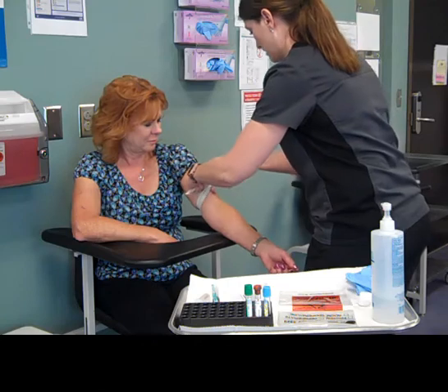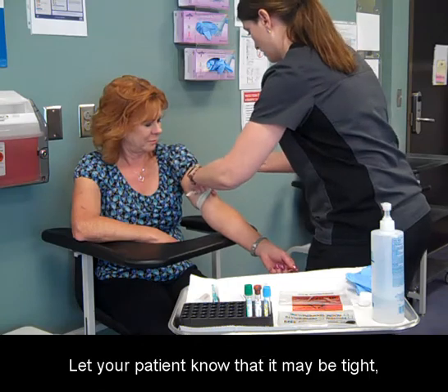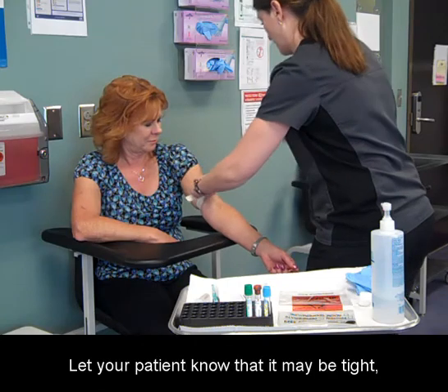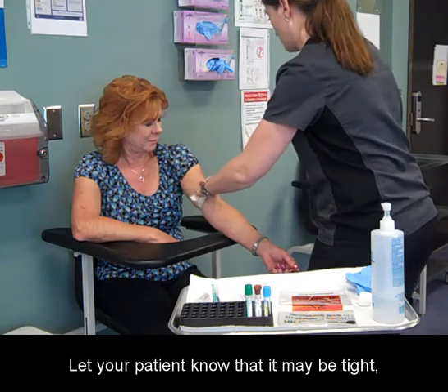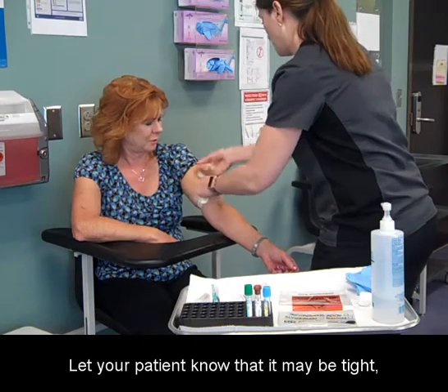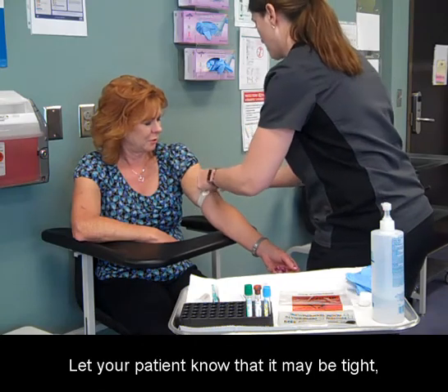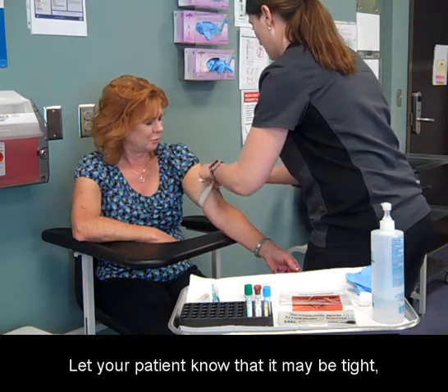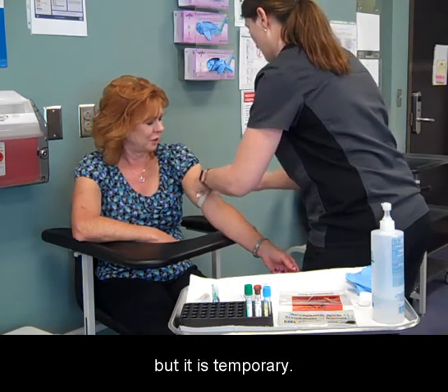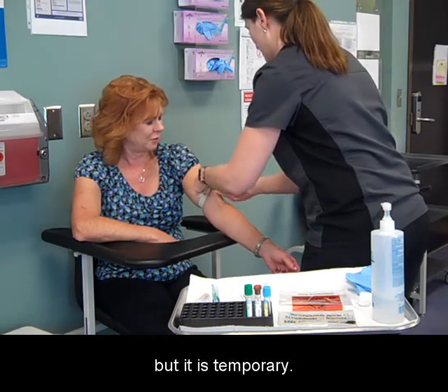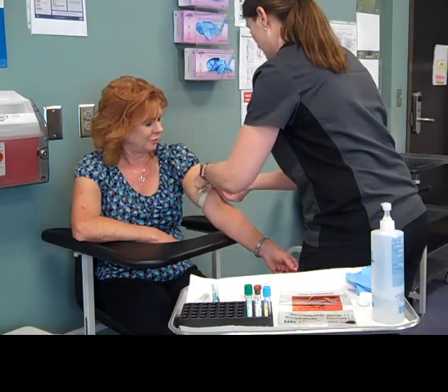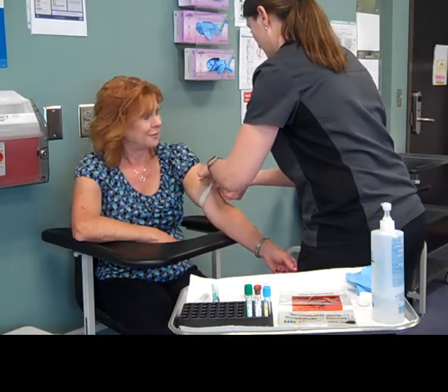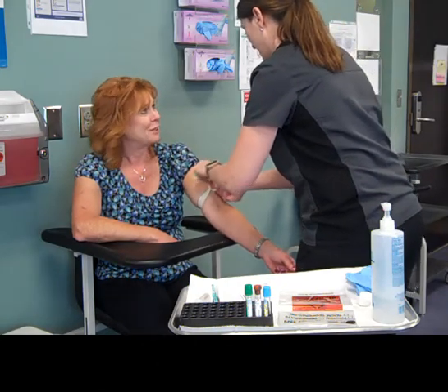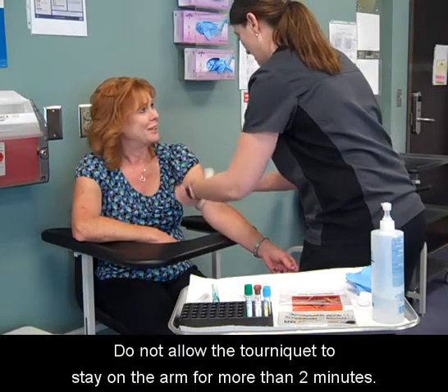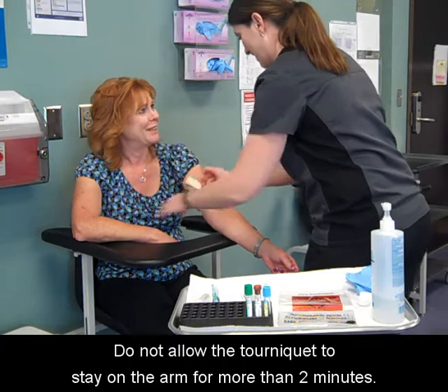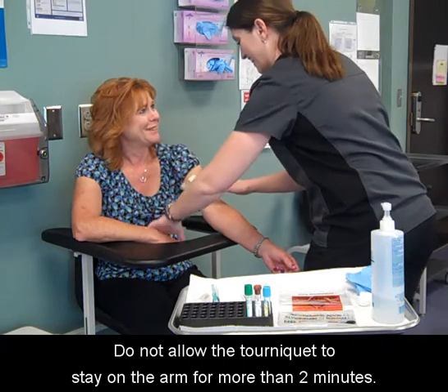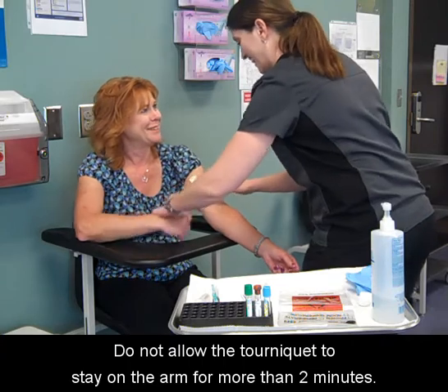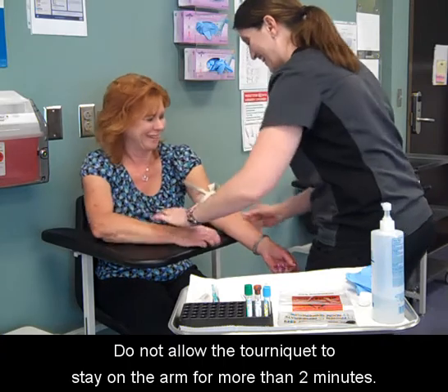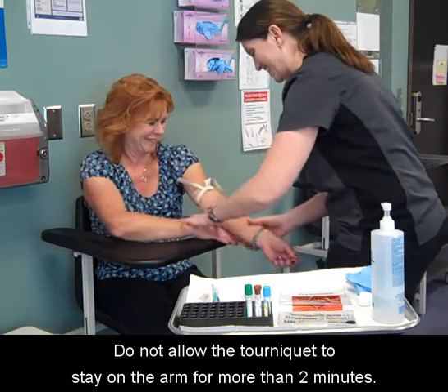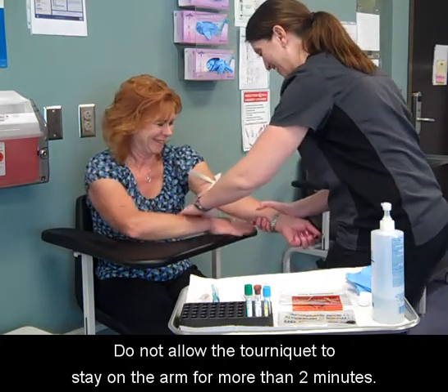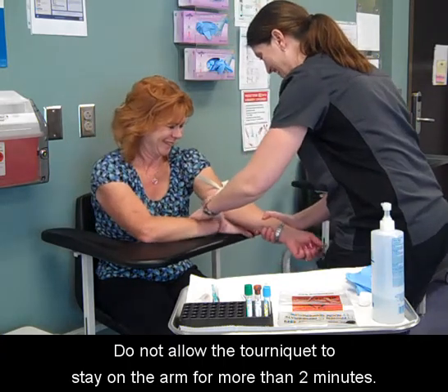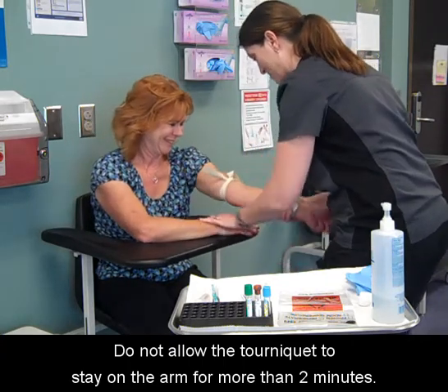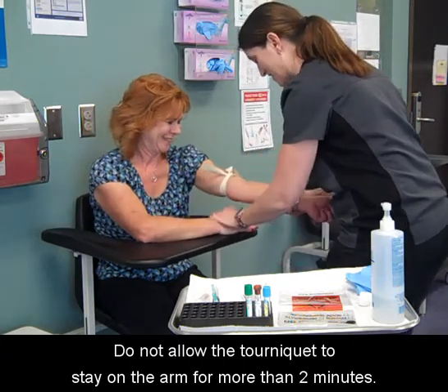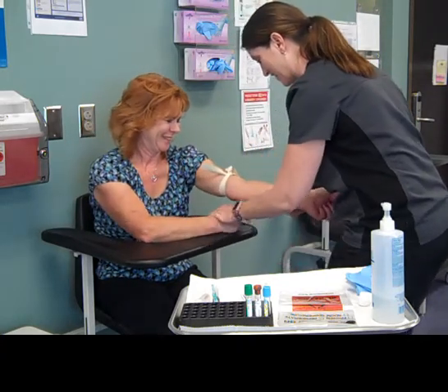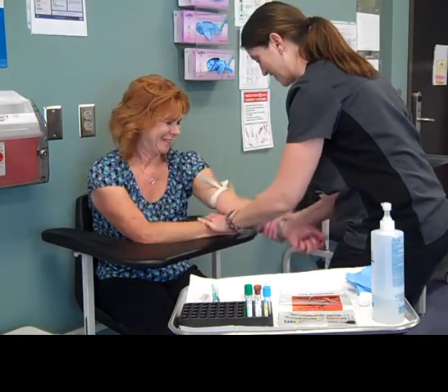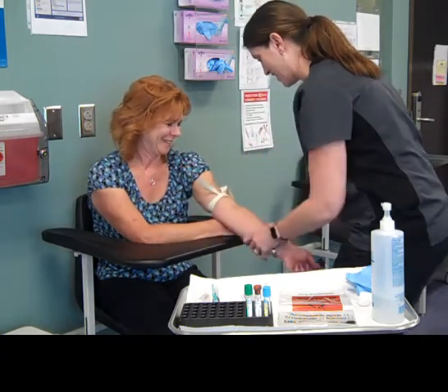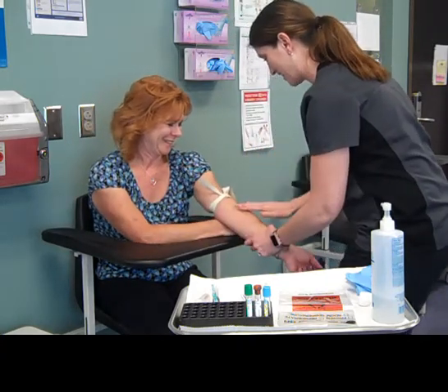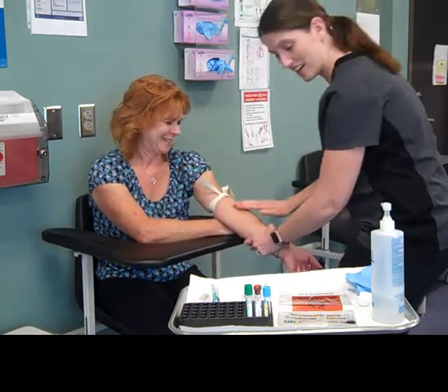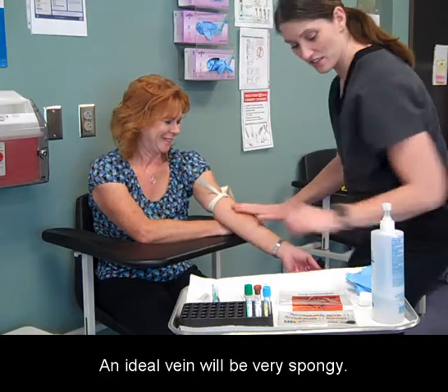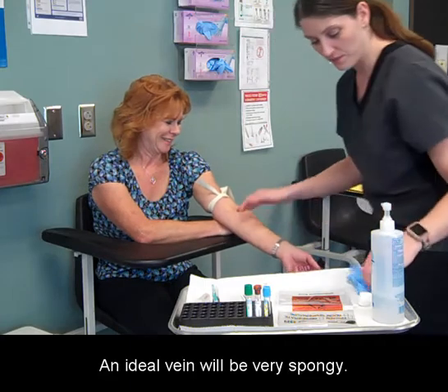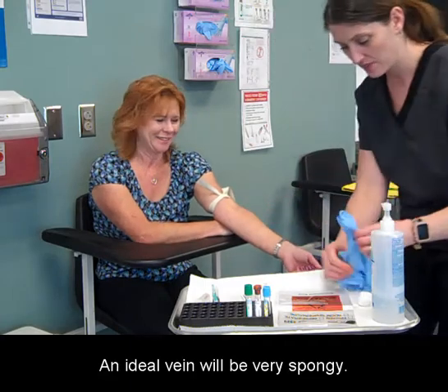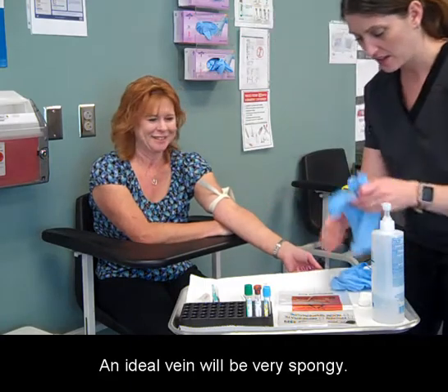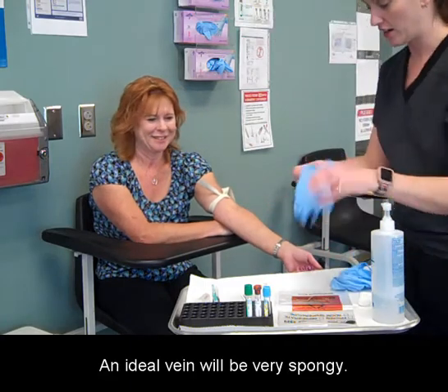Let your patient know that it may be tight but it is temporary. Do not allow the tourniquet to stay on the arm for more than two minutes. An ideal vein will be very spongy.